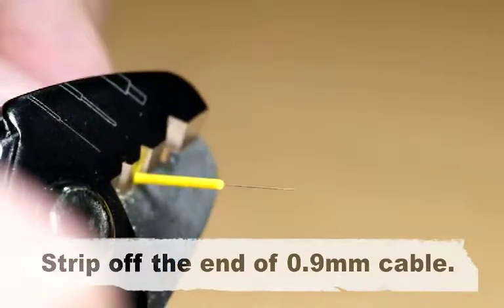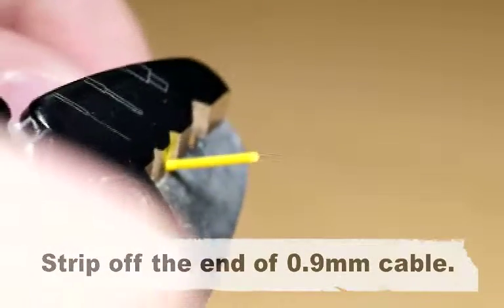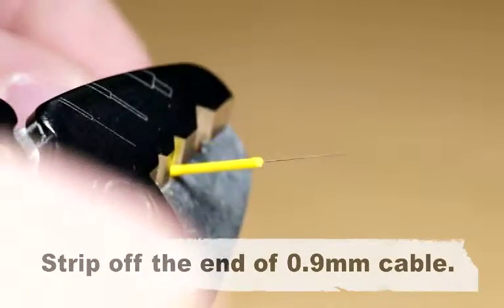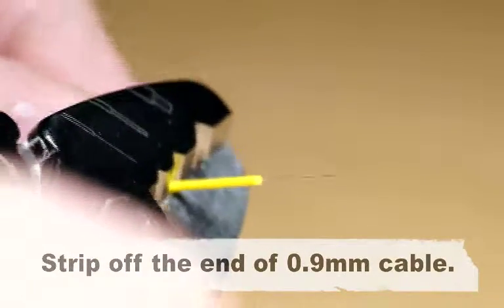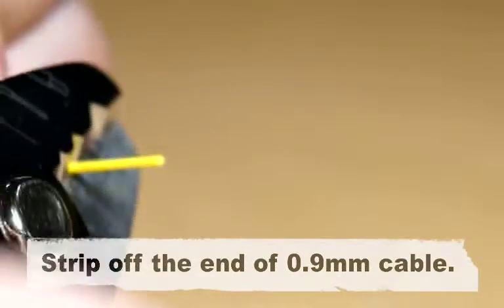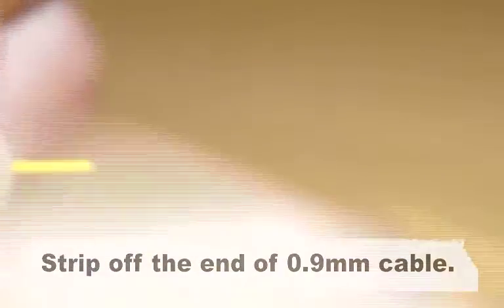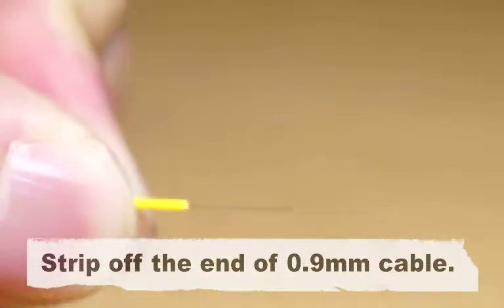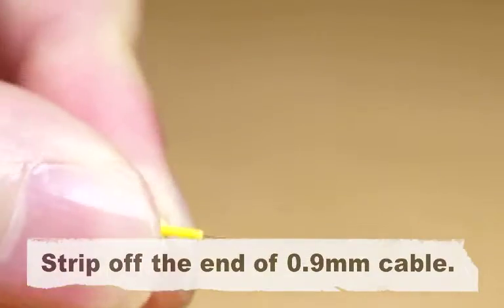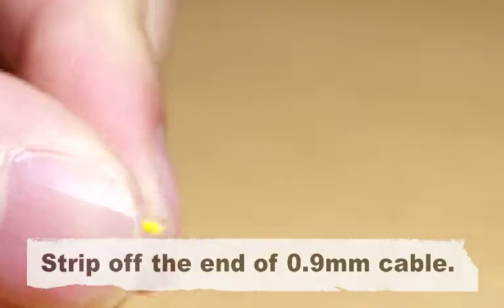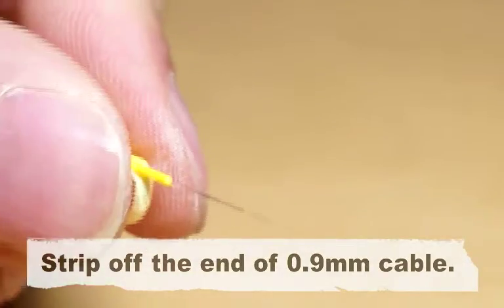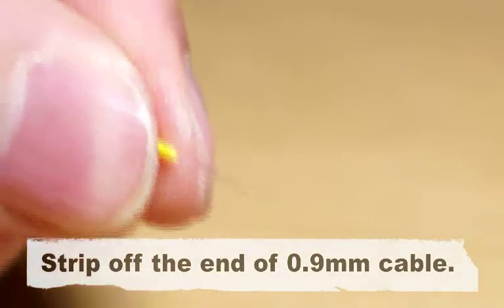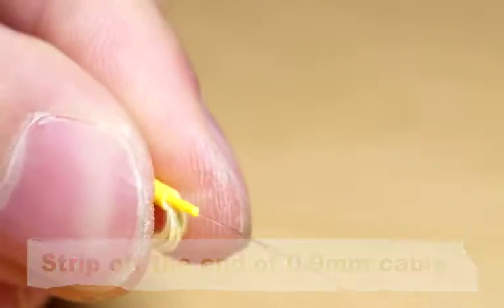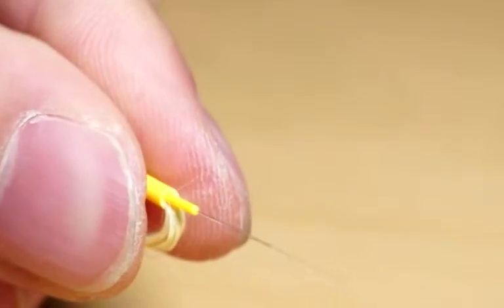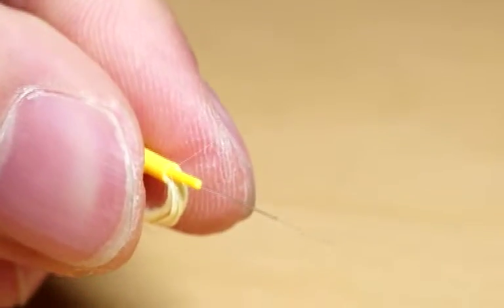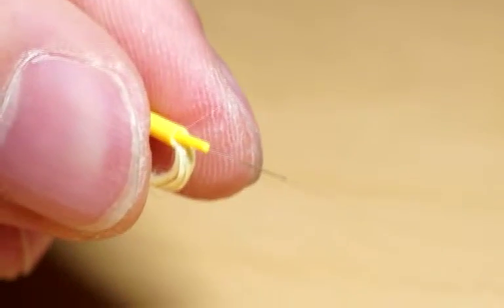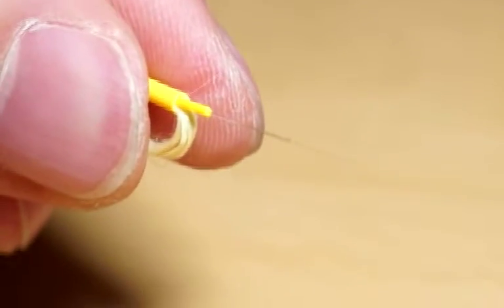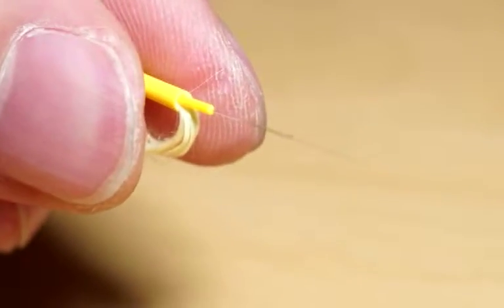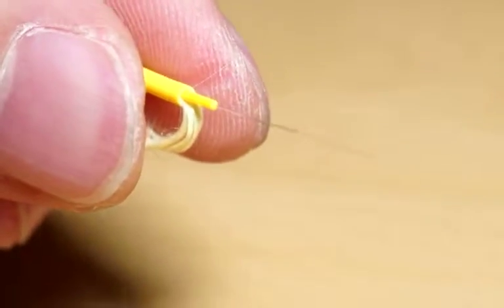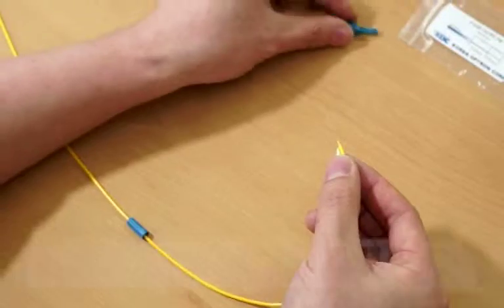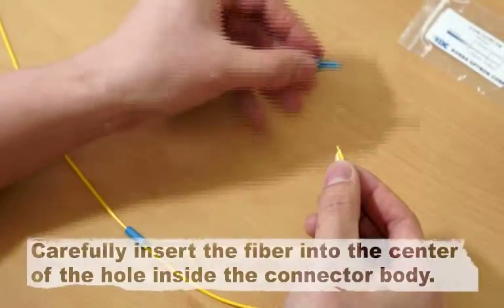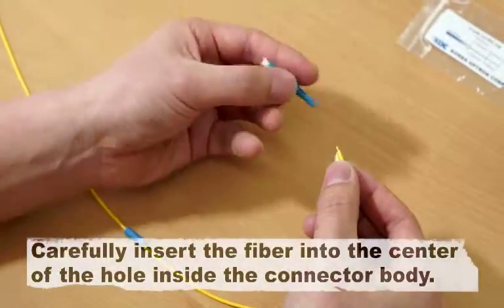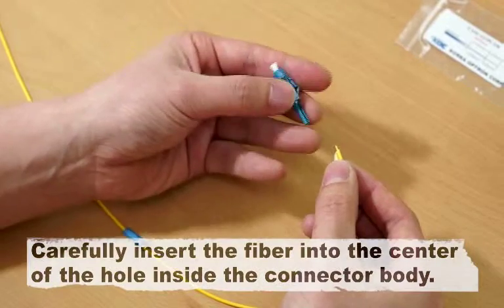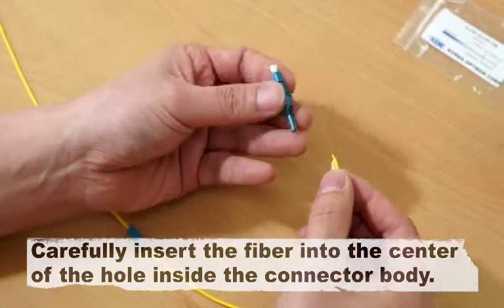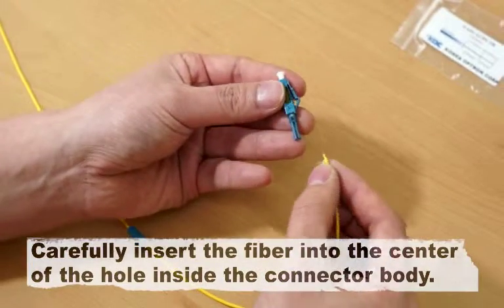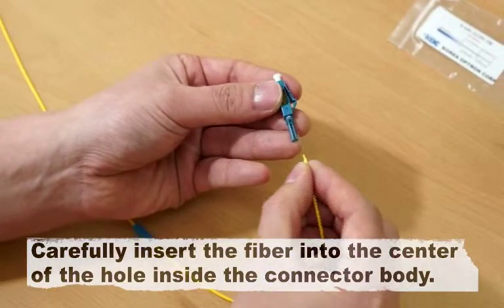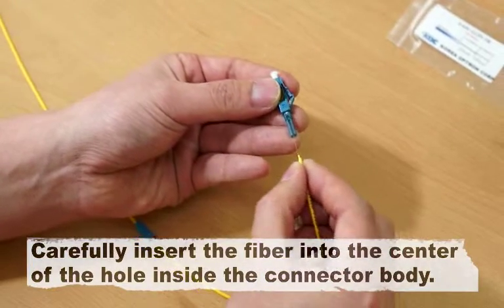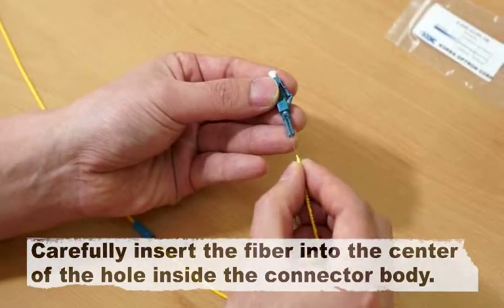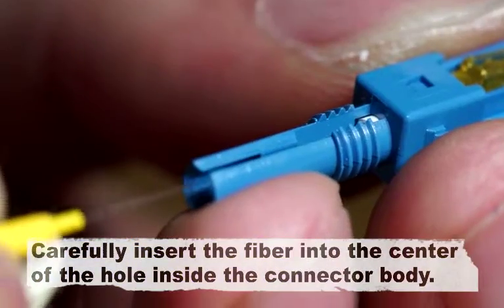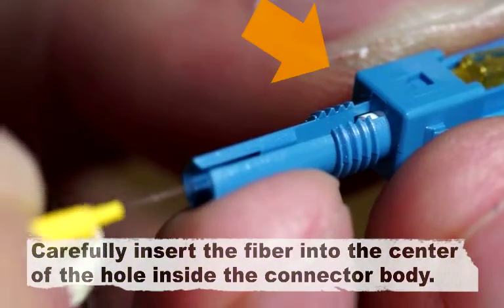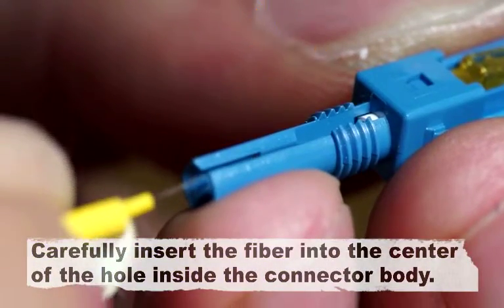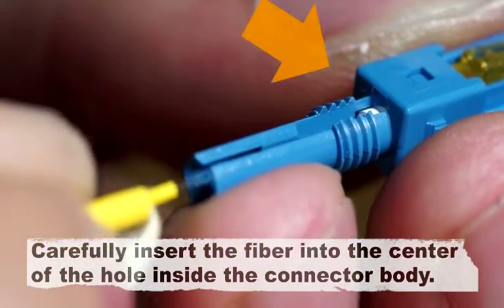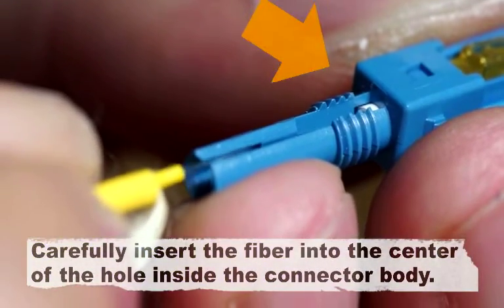Strip off the end of the 0.9 mm cable. Carefully insert the fiber into the center of the hole inside the connector body.